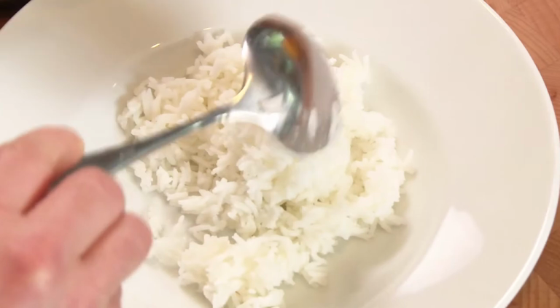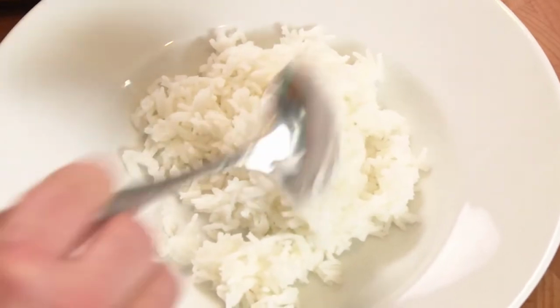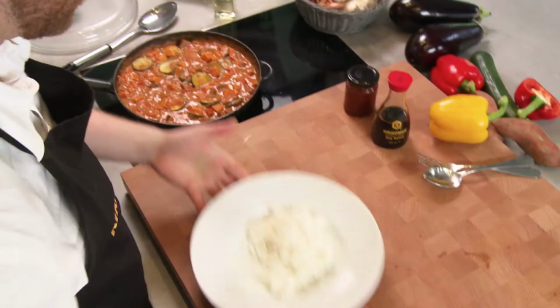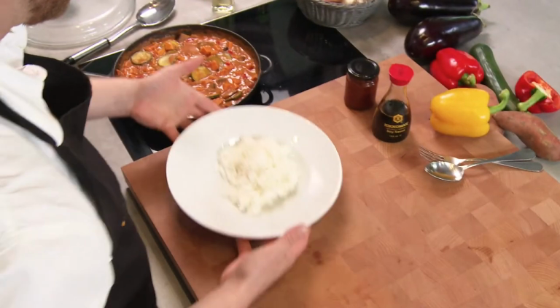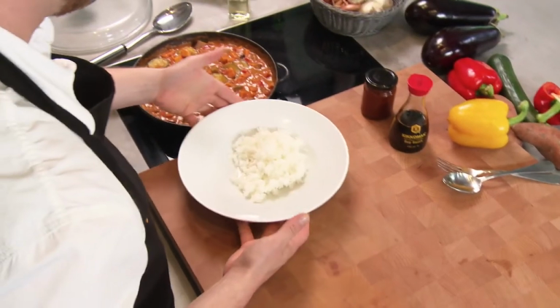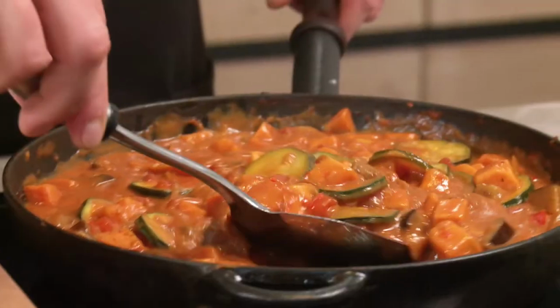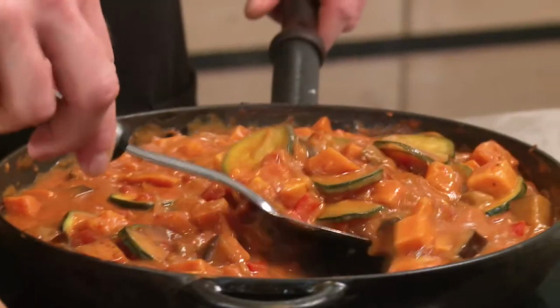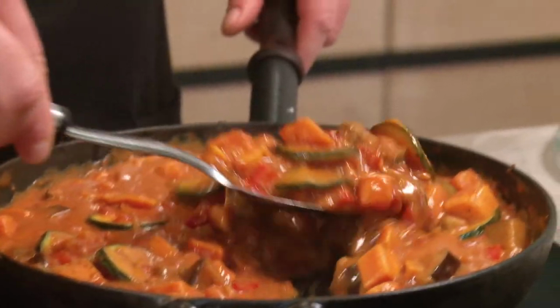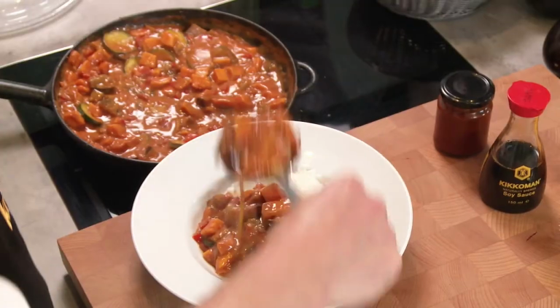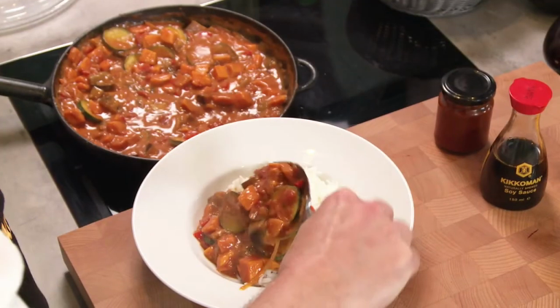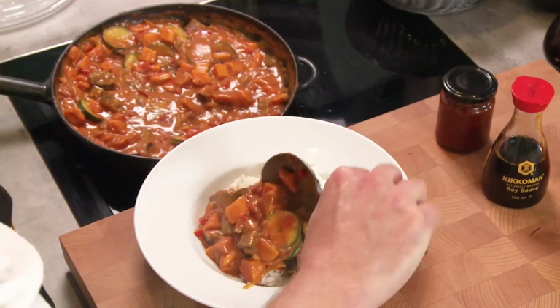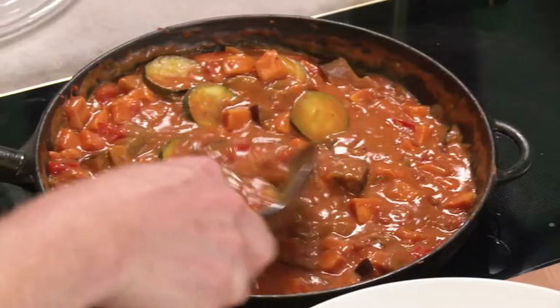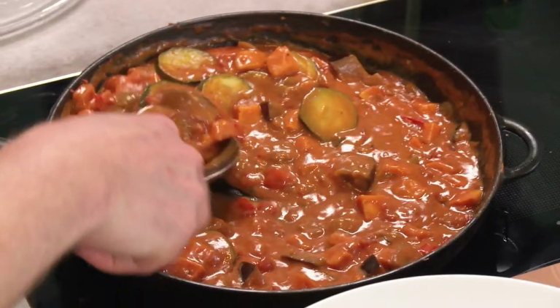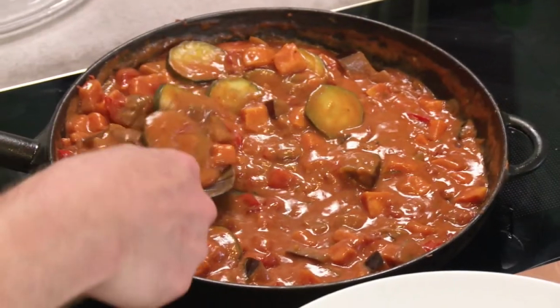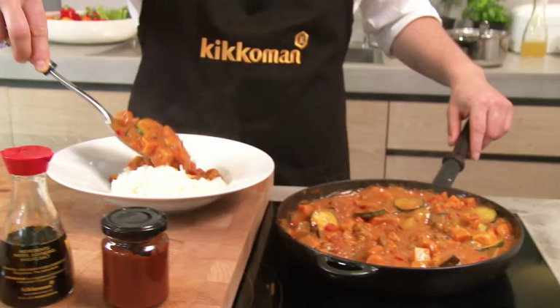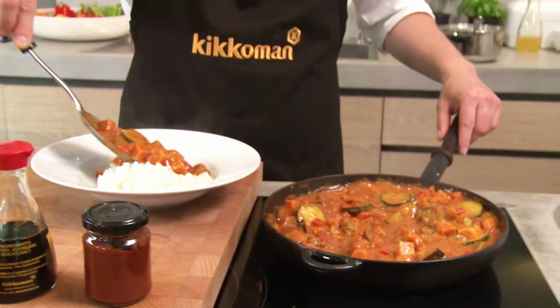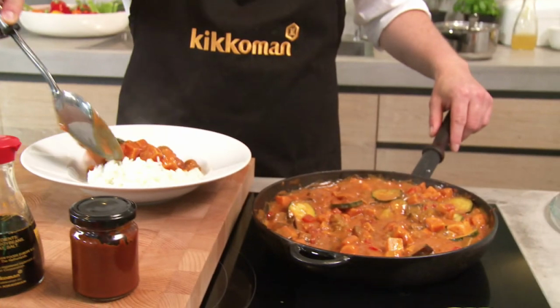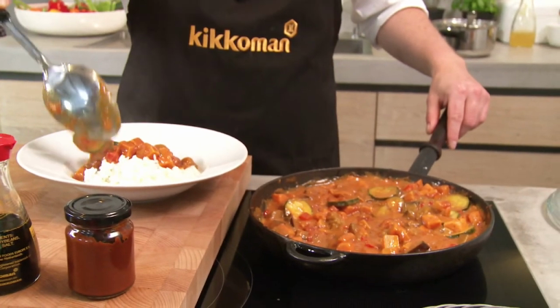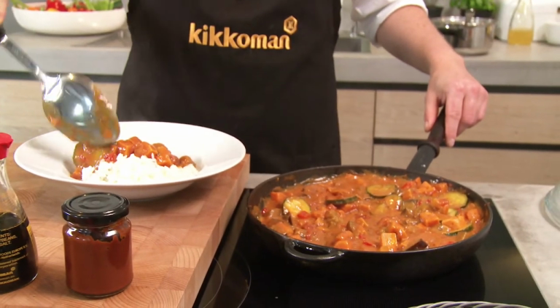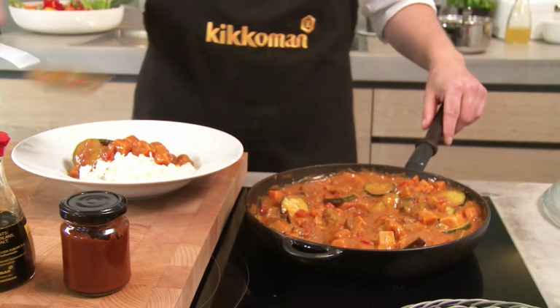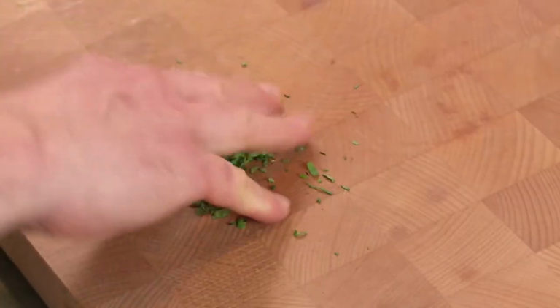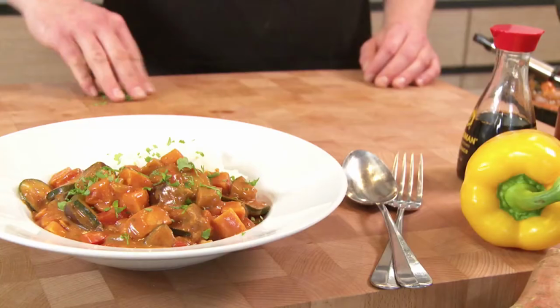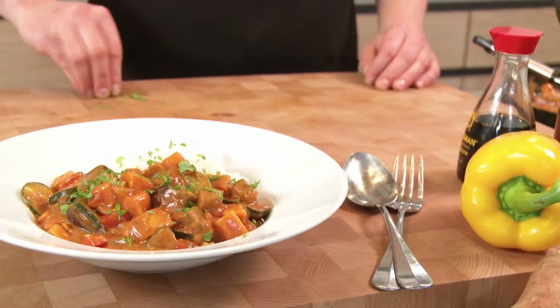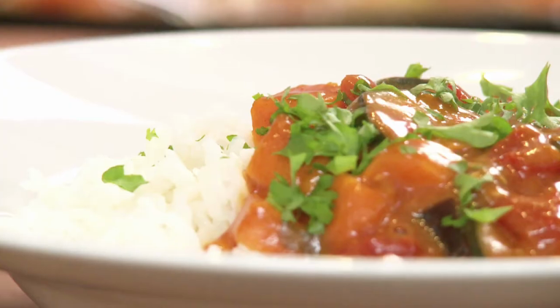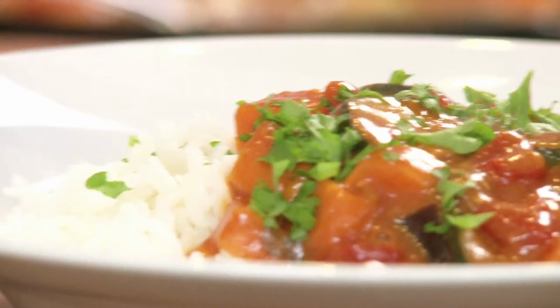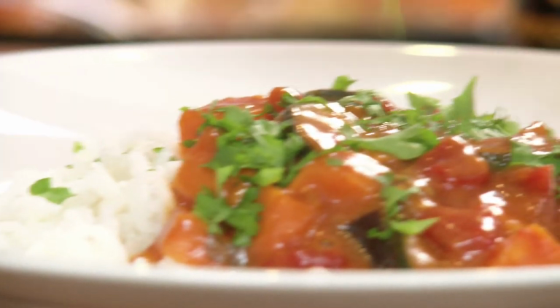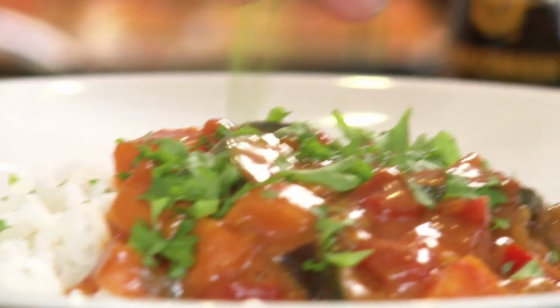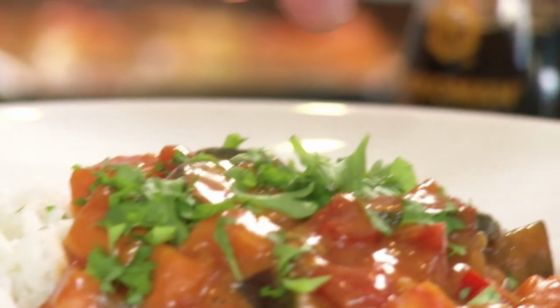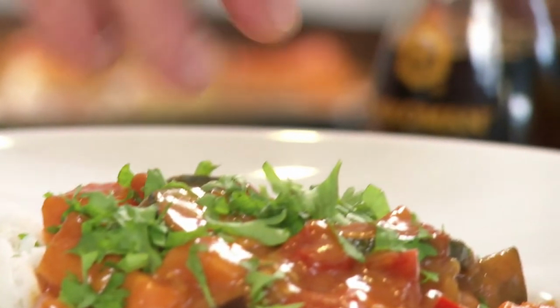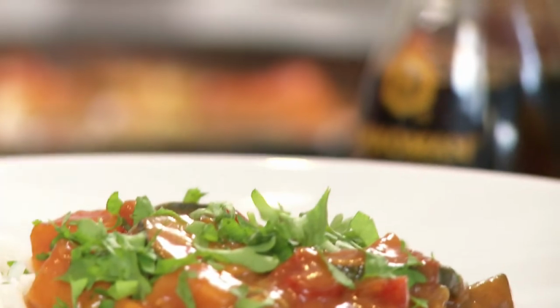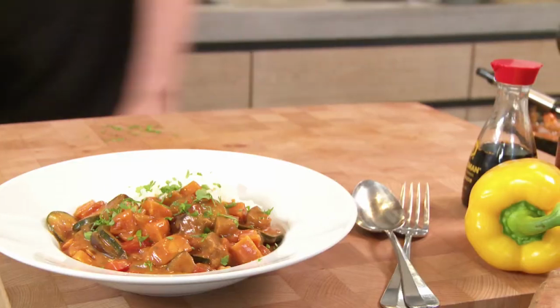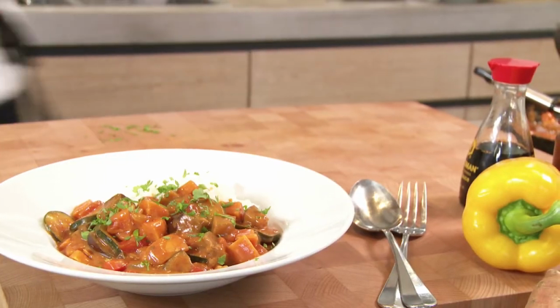Tip: if you want to make a vegan masala, simply replace the yoghurt with soy yoghurt. Sprinkle chopped coriander on top and serve with boiled rice, naan bread and chutneys.